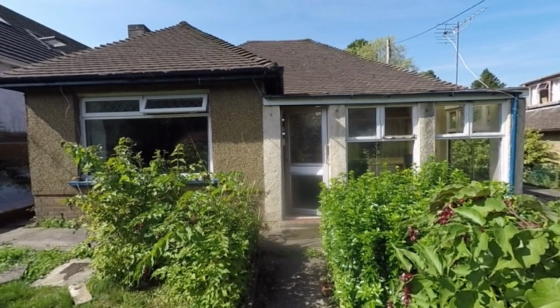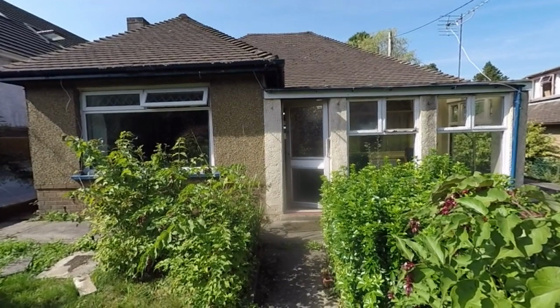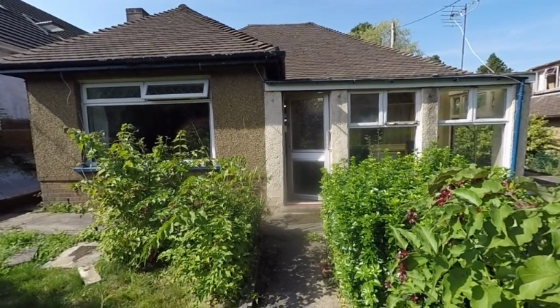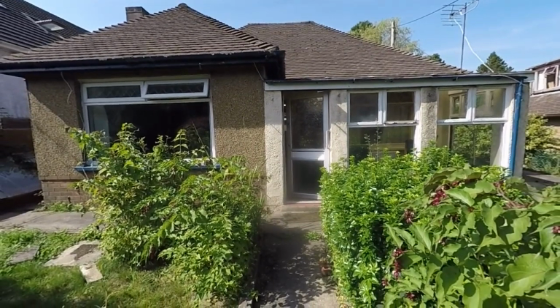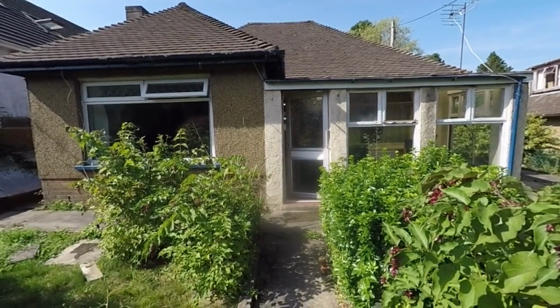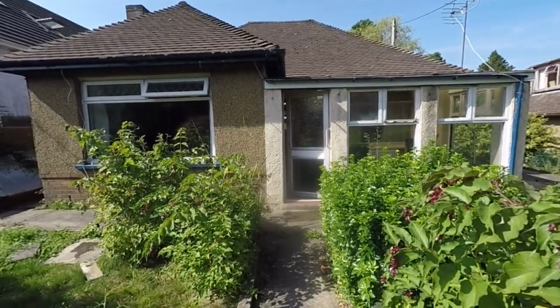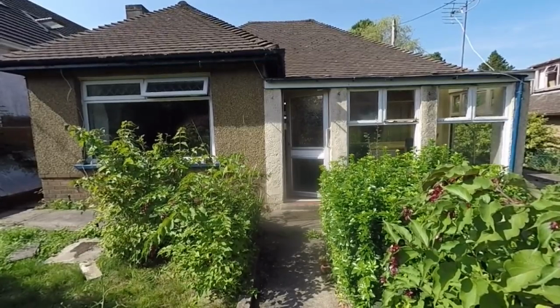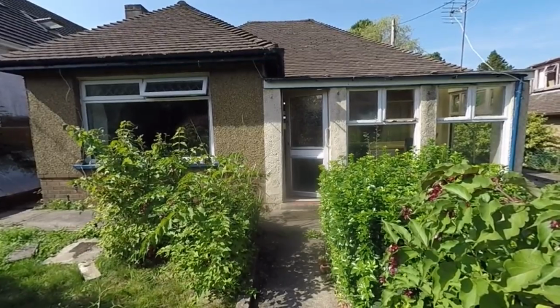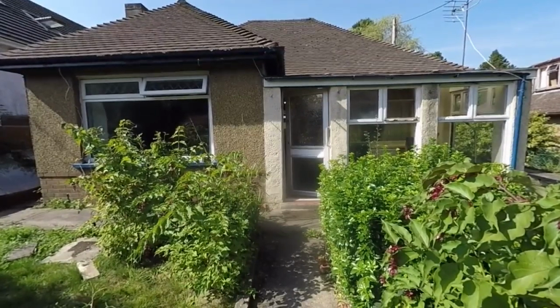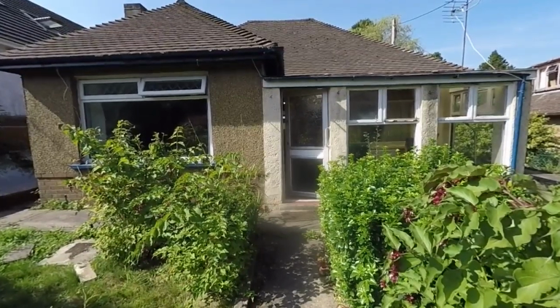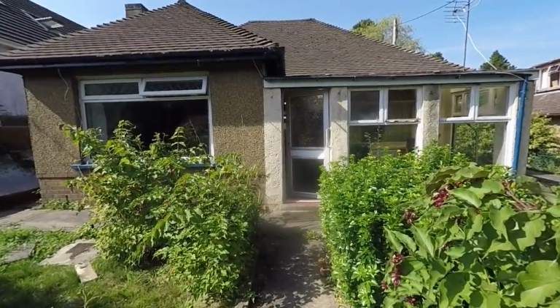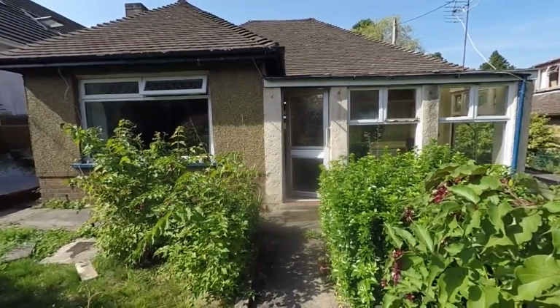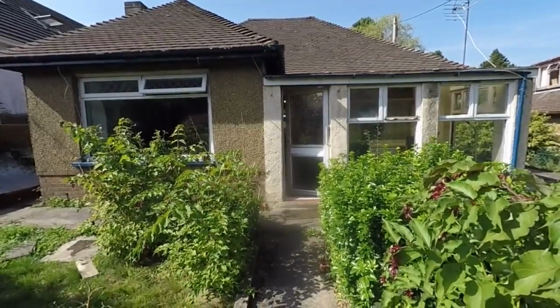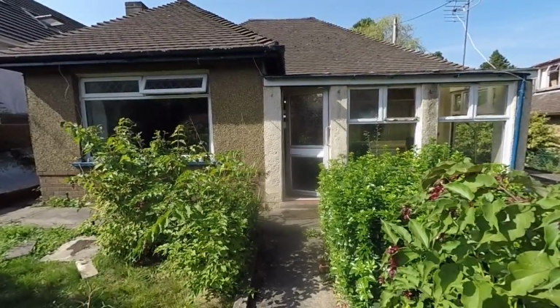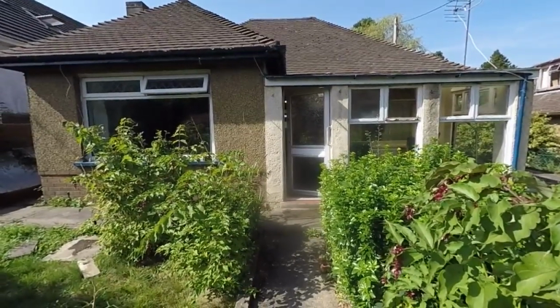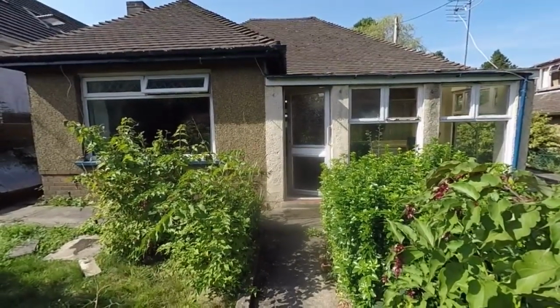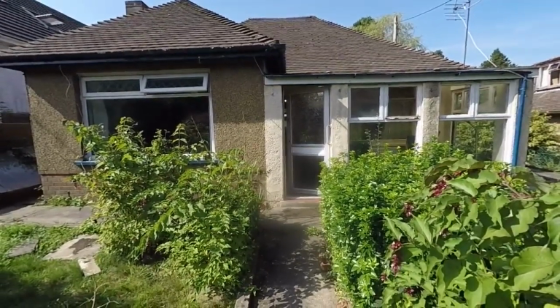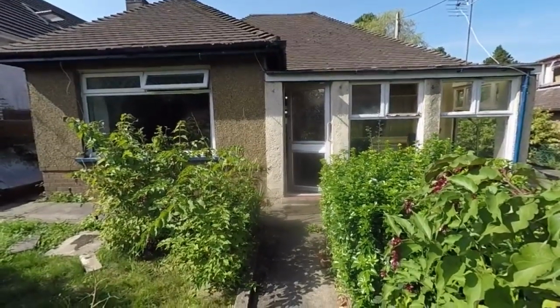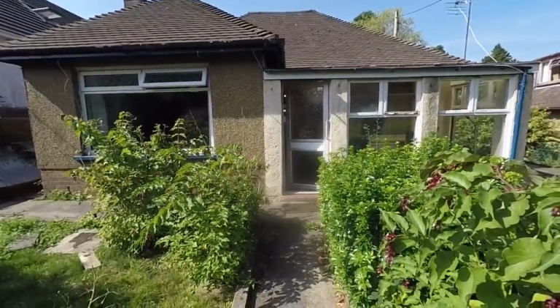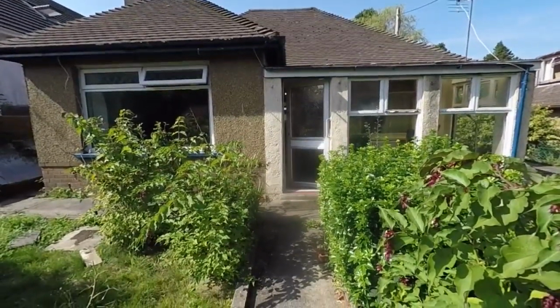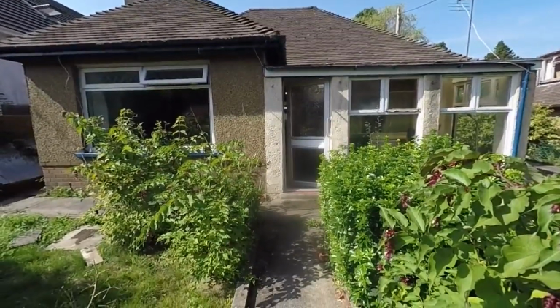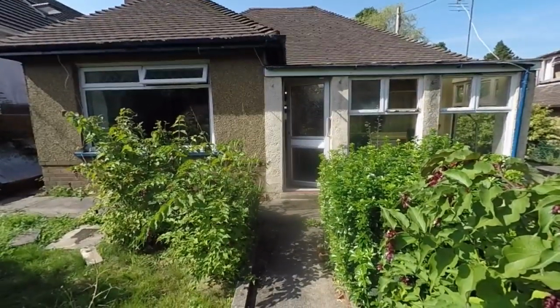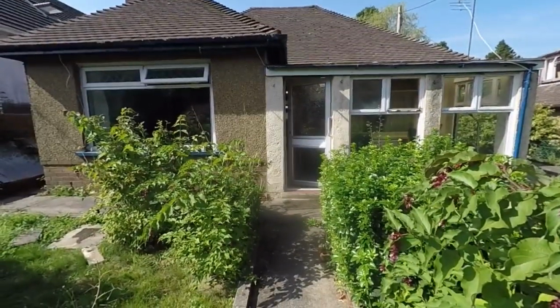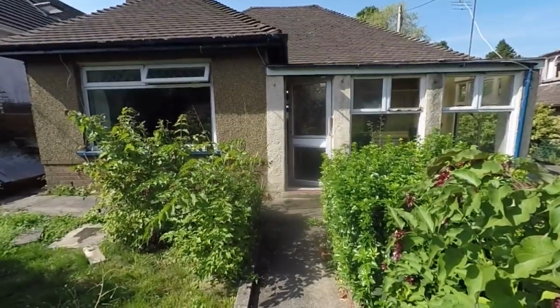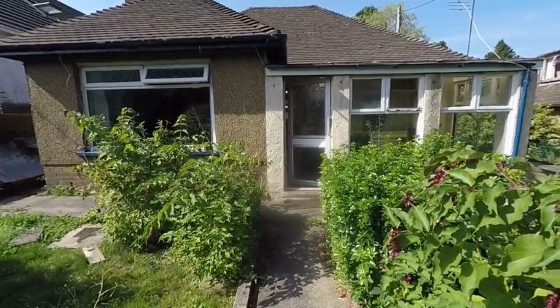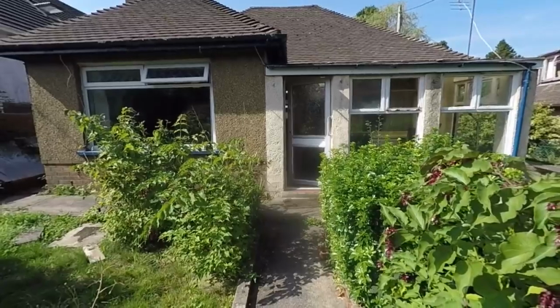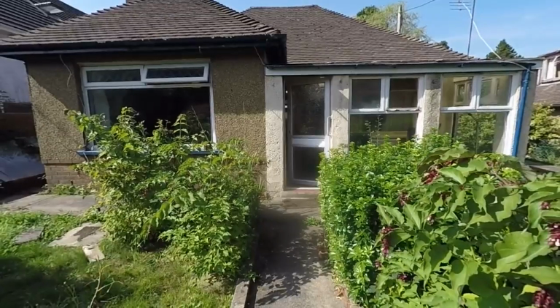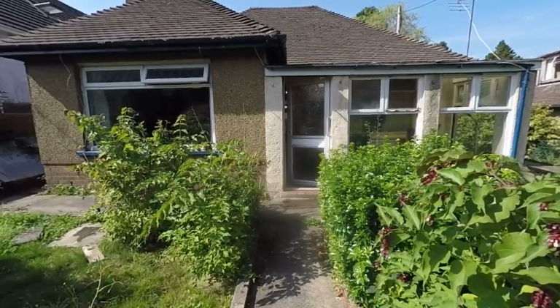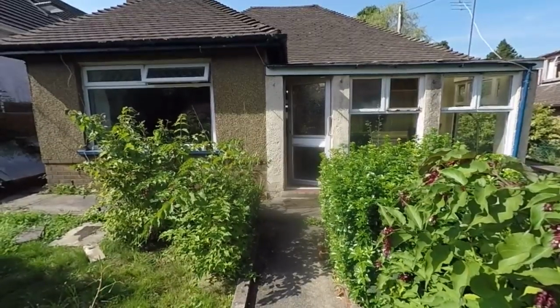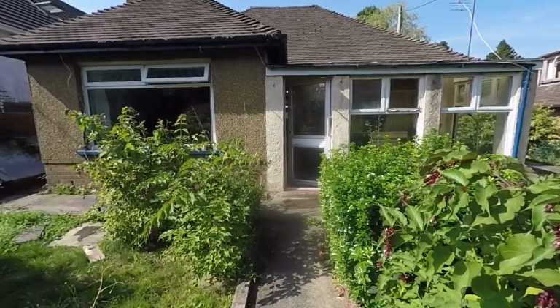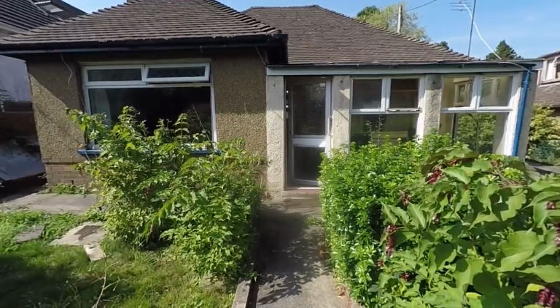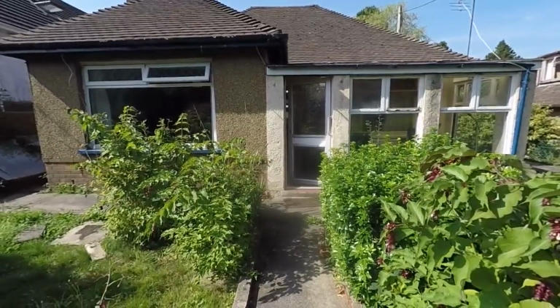Hello and welcome to this video tour. Today we're going to be showing you around the spacious two-bedroom bungalow located here in Newbridge on St Anne's Close.